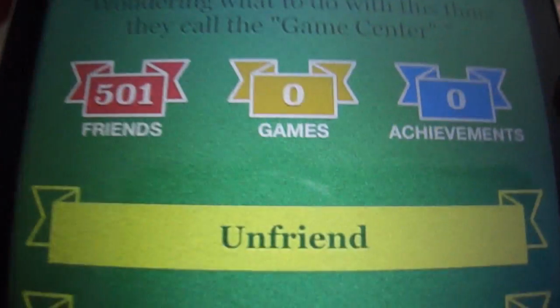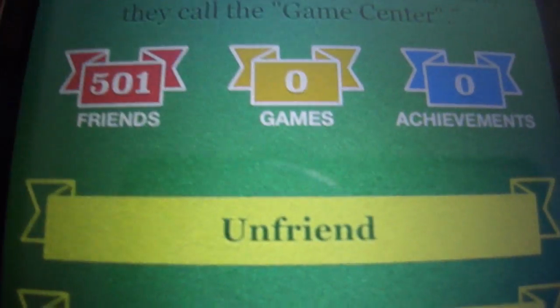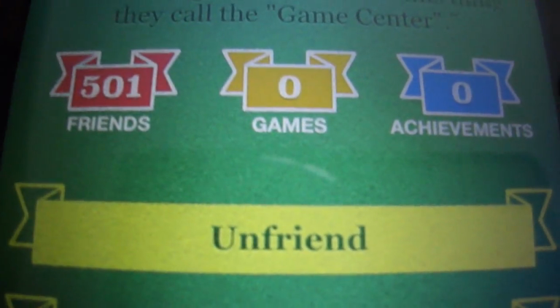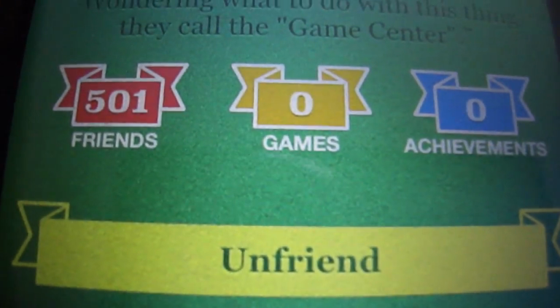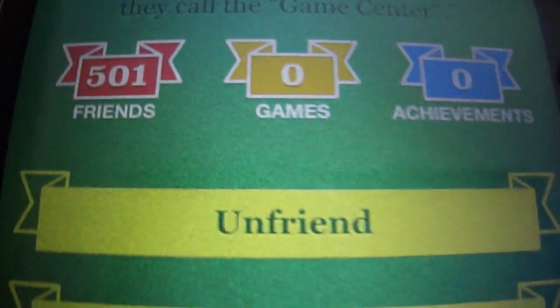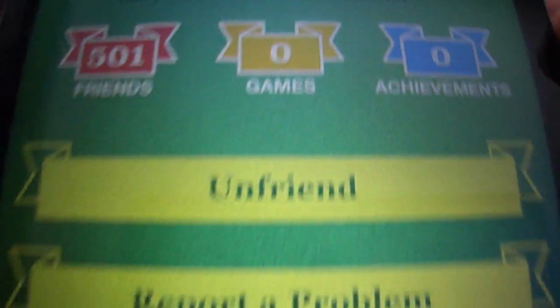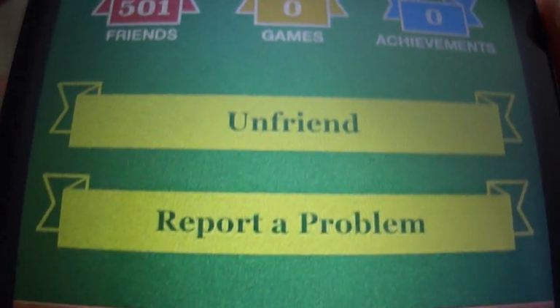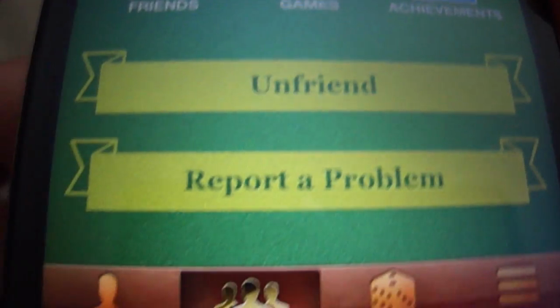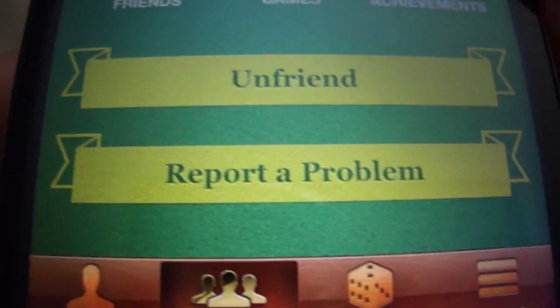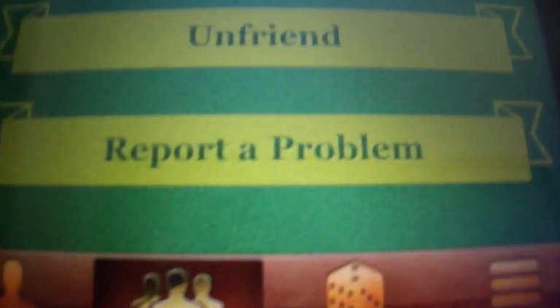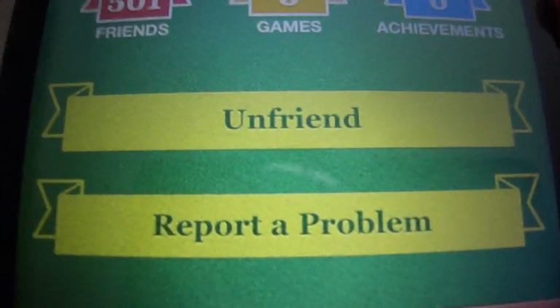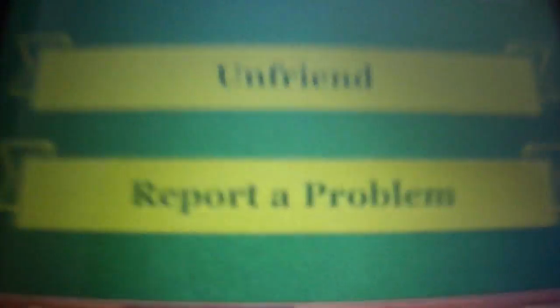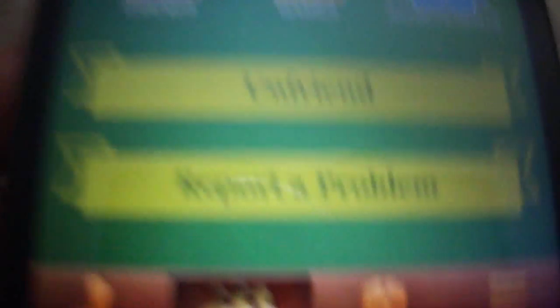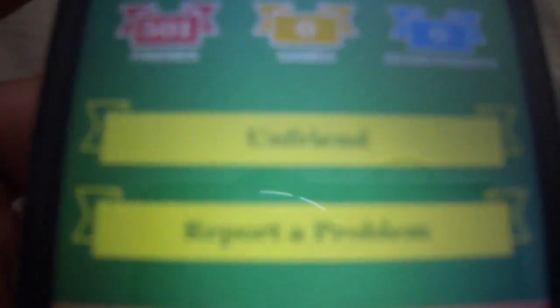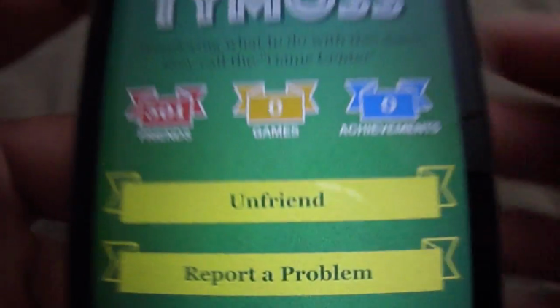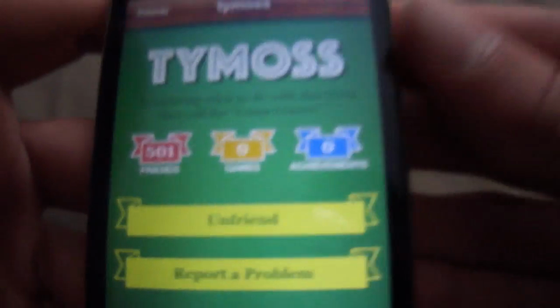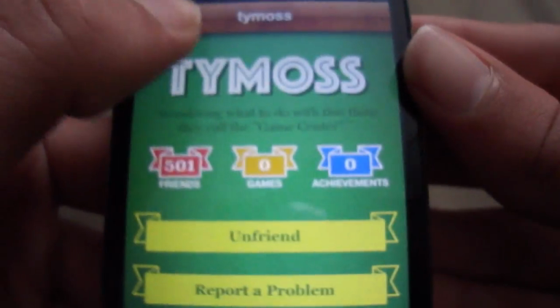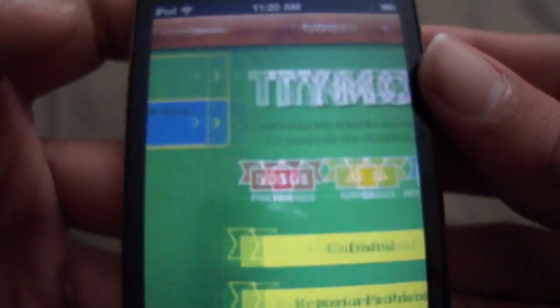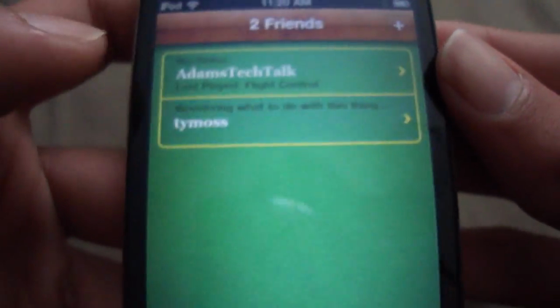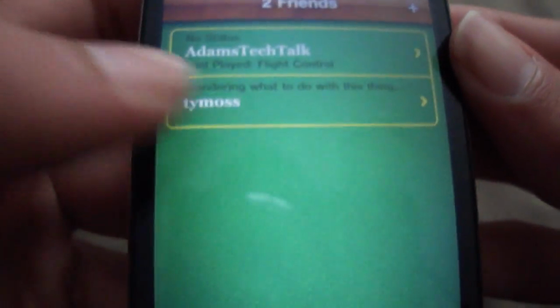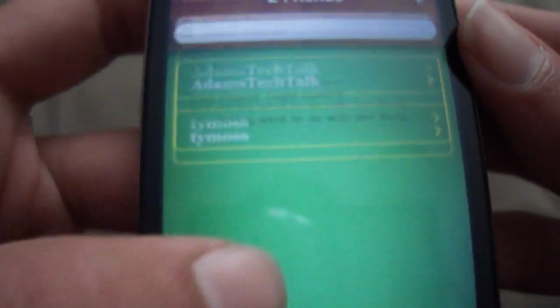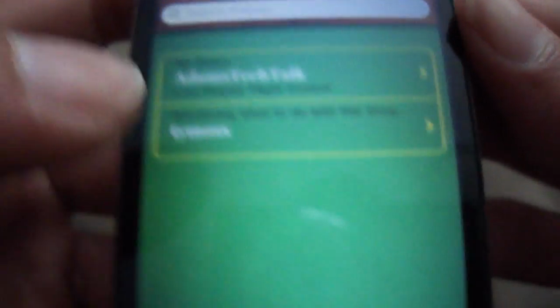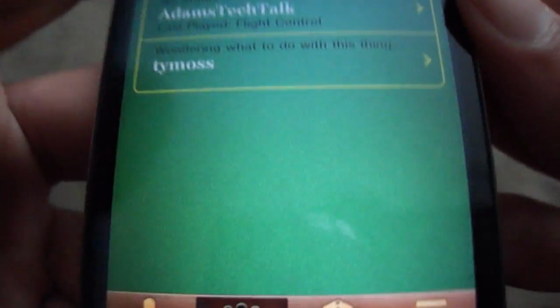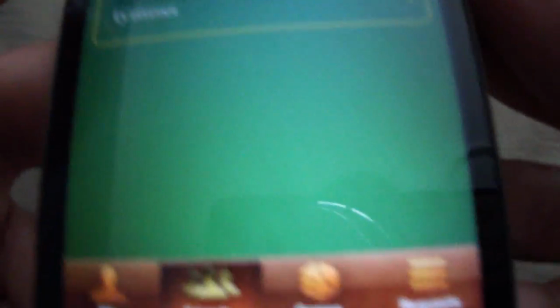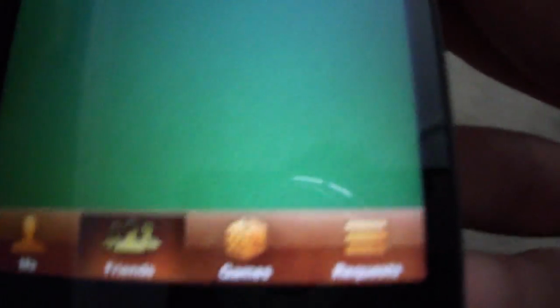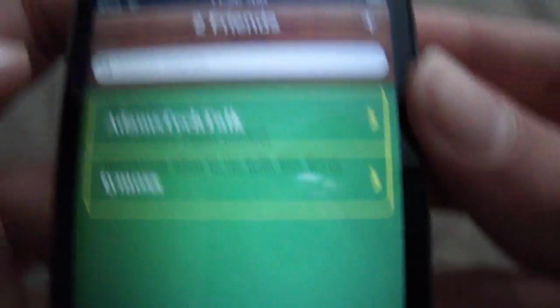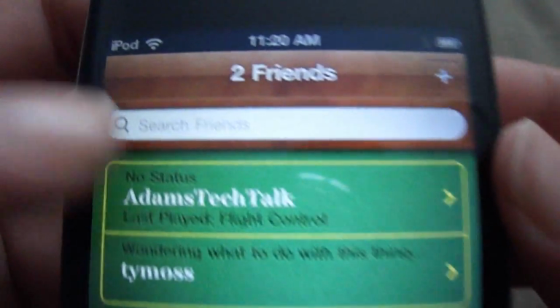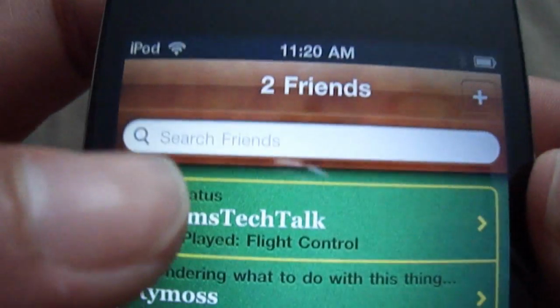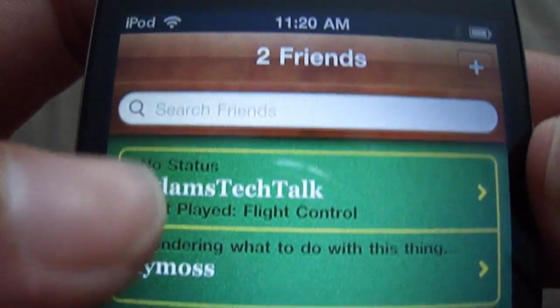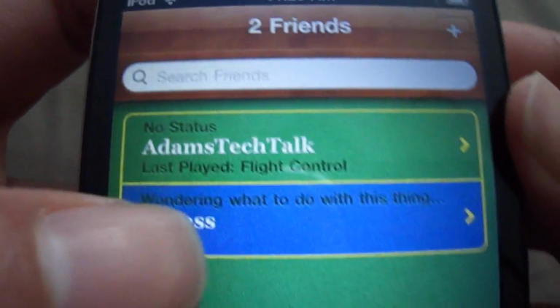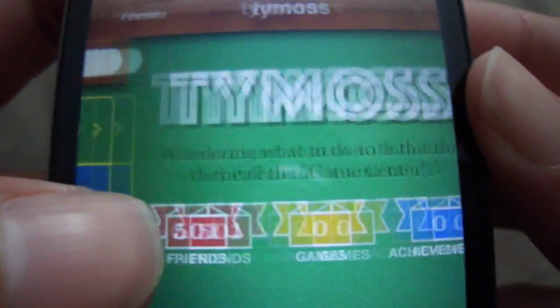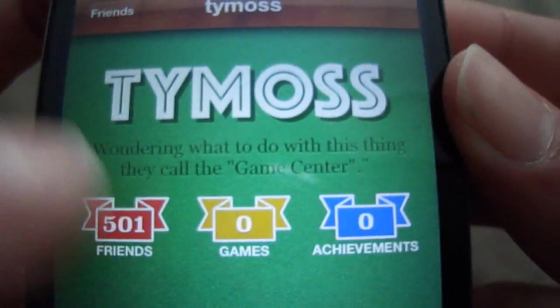His friends, games, and achievements, and you can report a problem or unfriend him. So it just shows all your friends, and you can also search for friends with the bar up there.